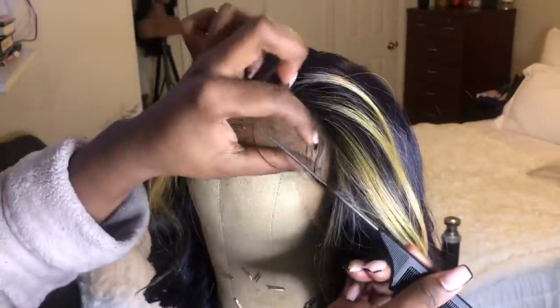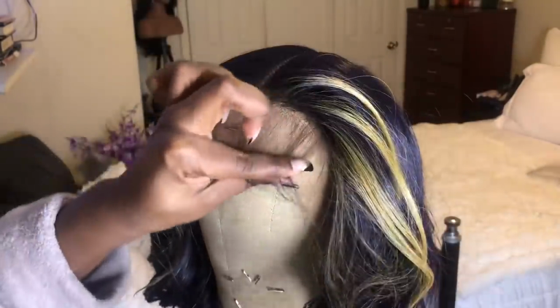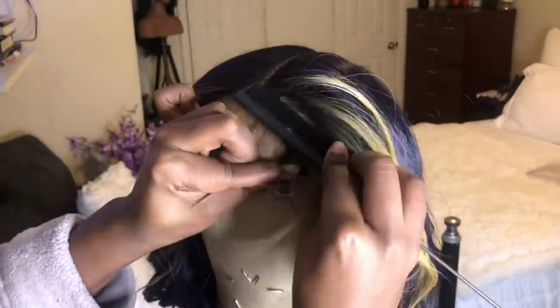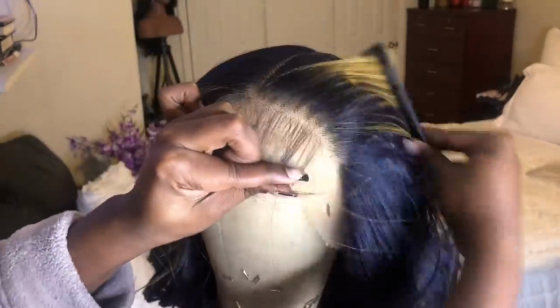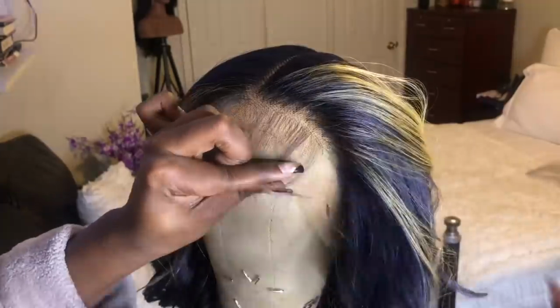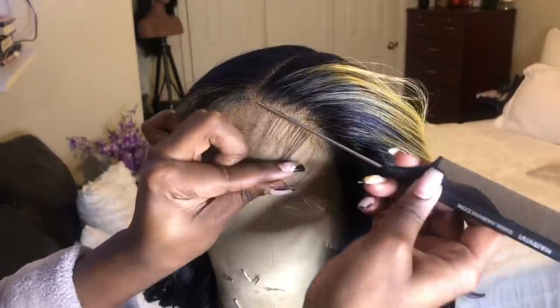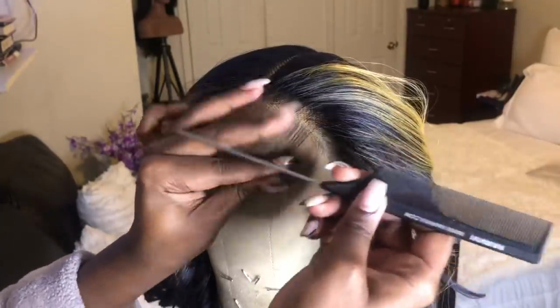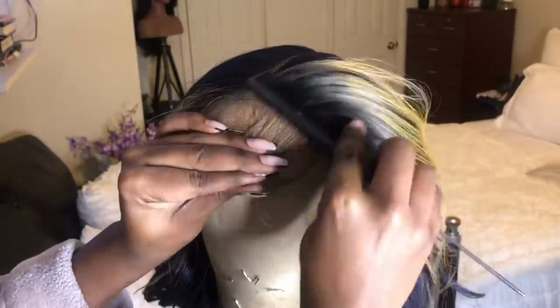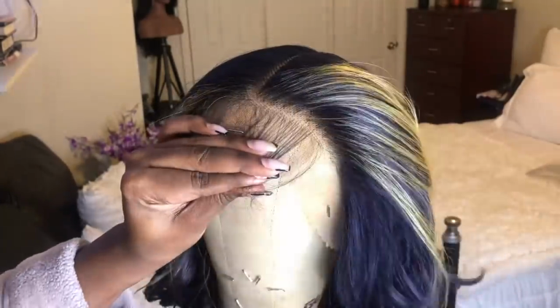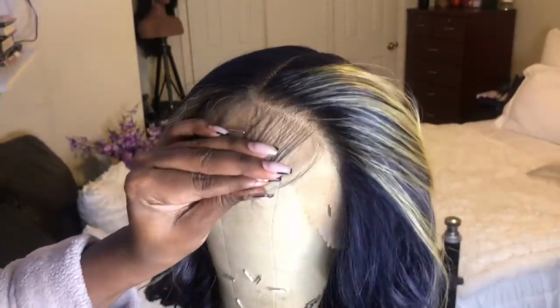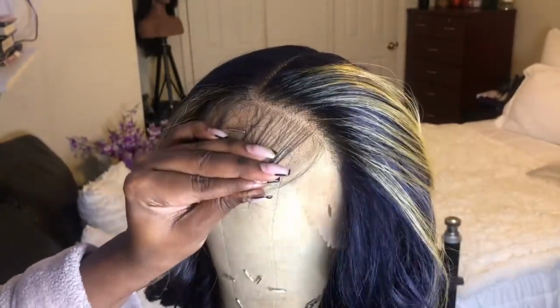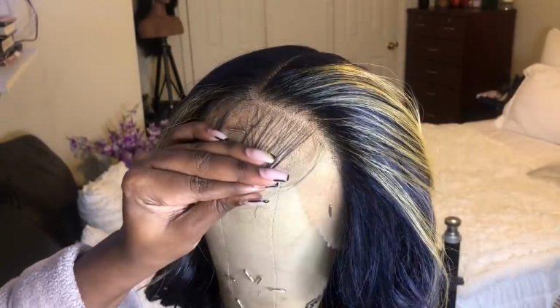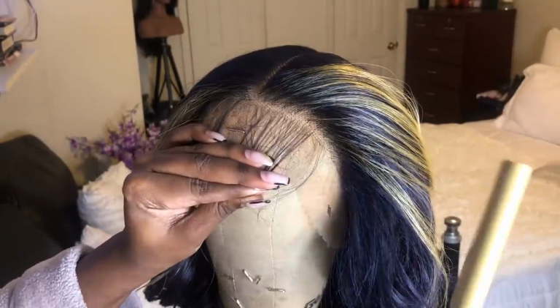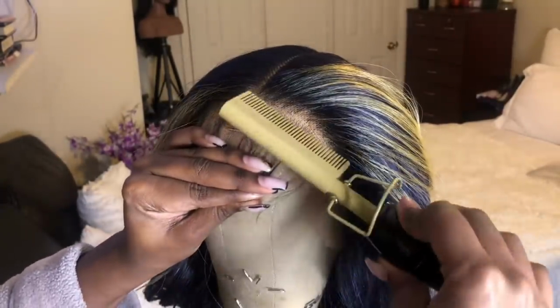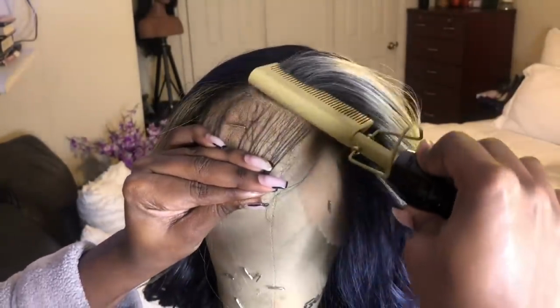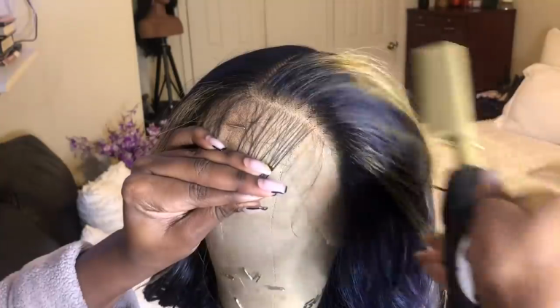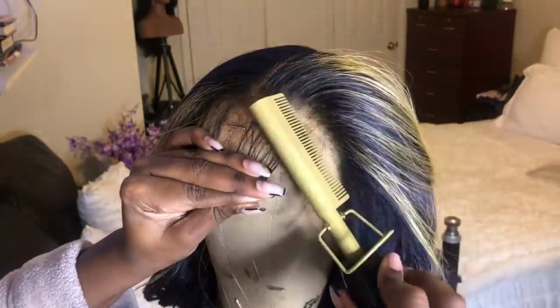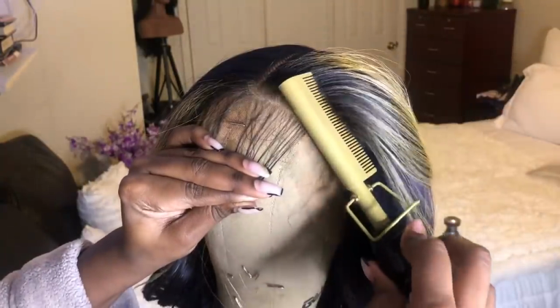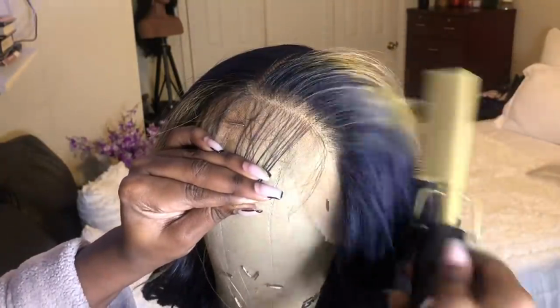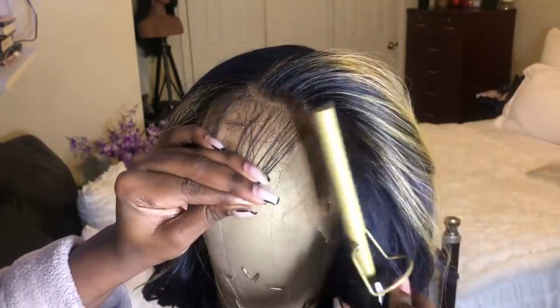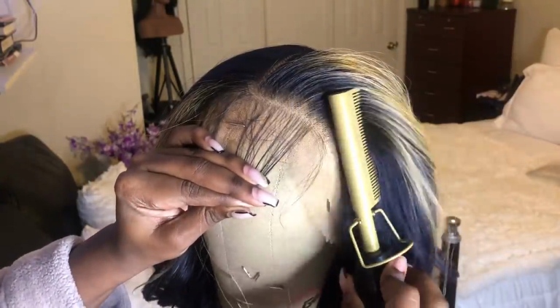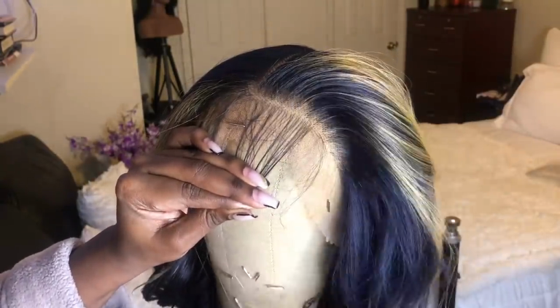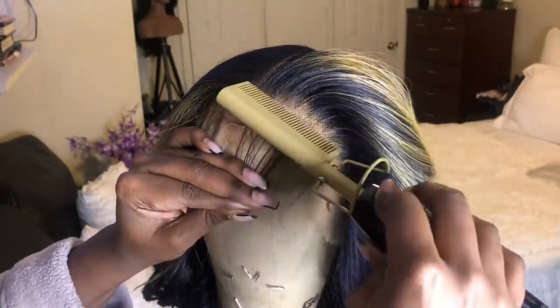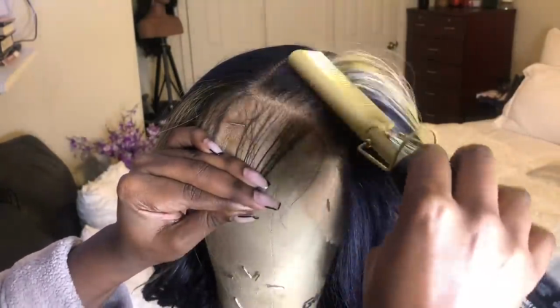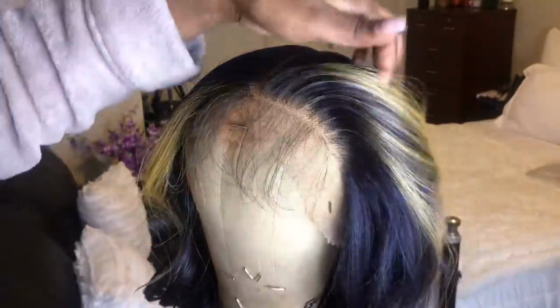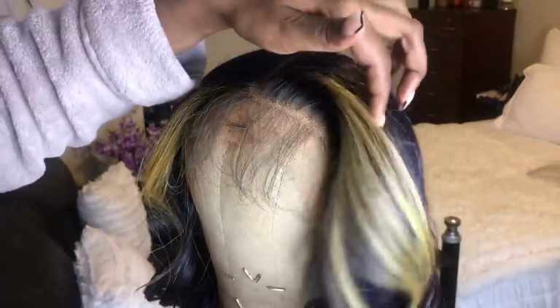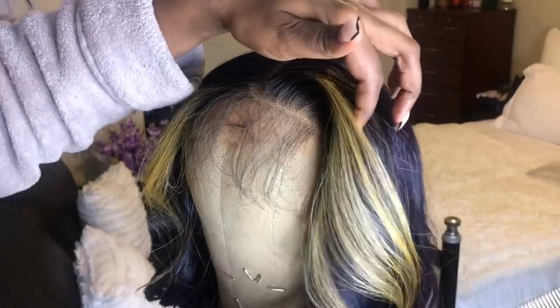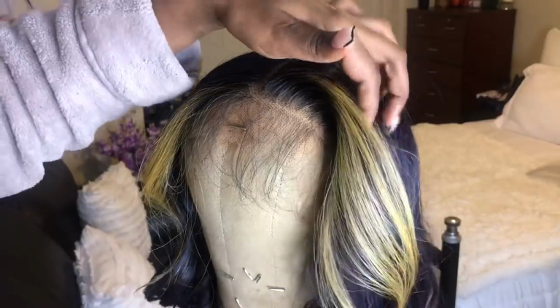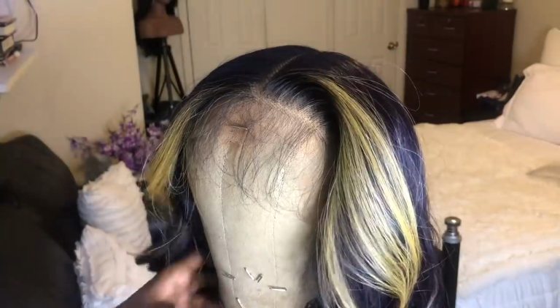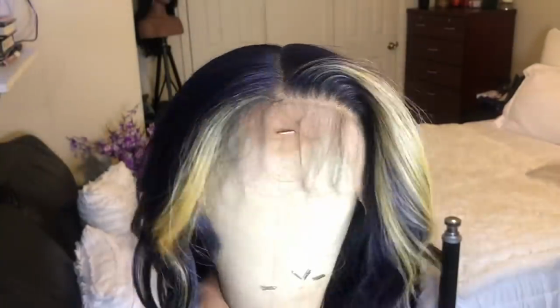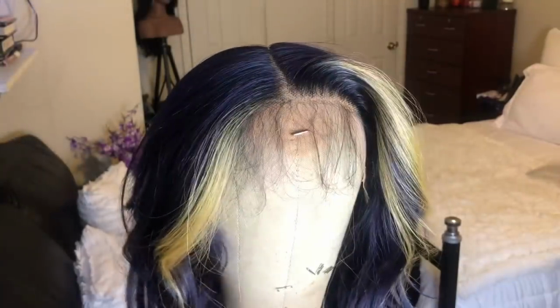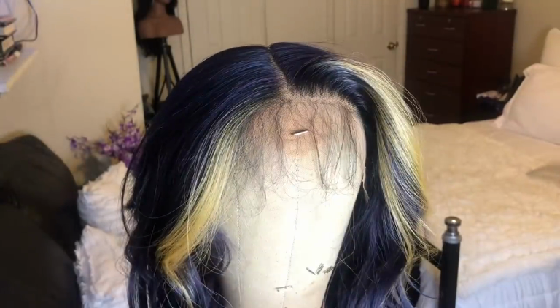I would like that little hump in the front, so in order to get that I just take my hot comb and run it halfway through by the roots, and then bring the front down a little bit — and that's how you get that little hump in the front.